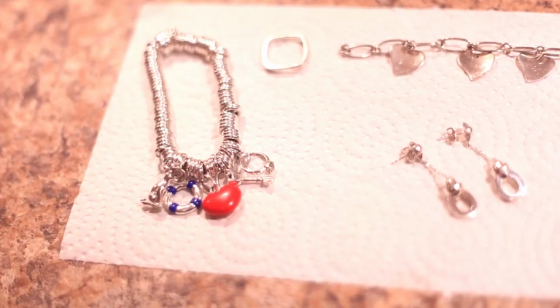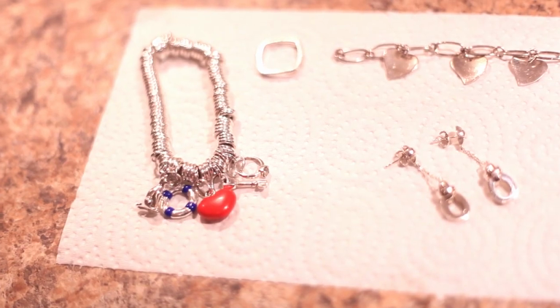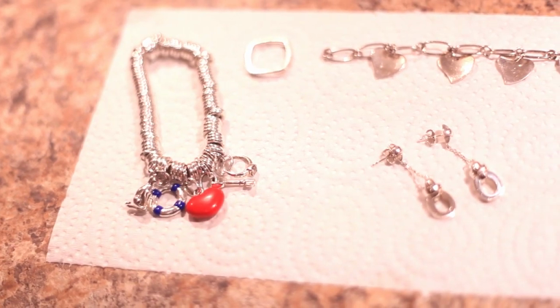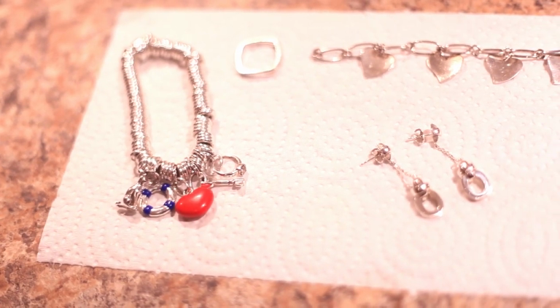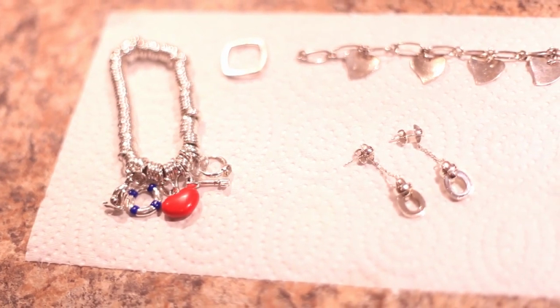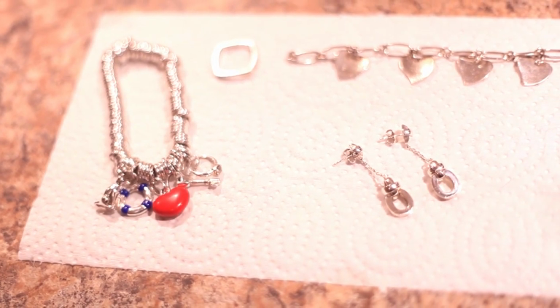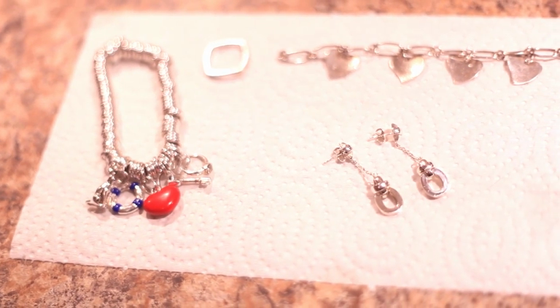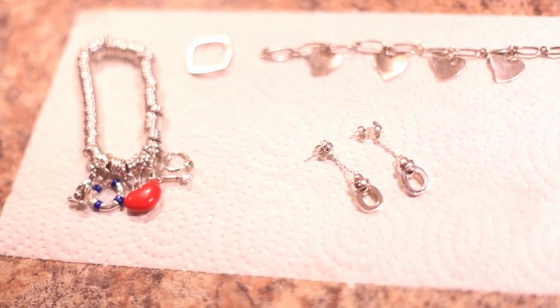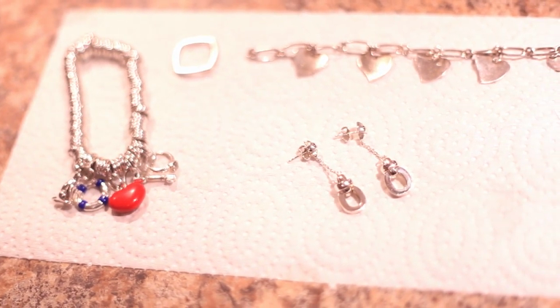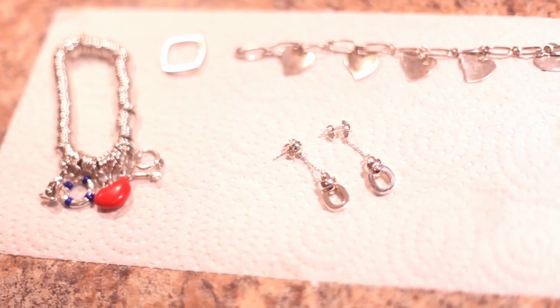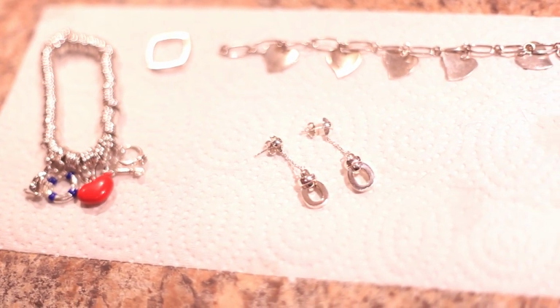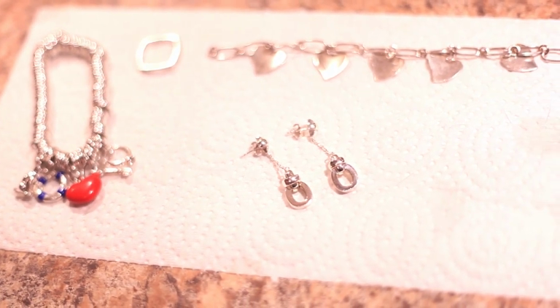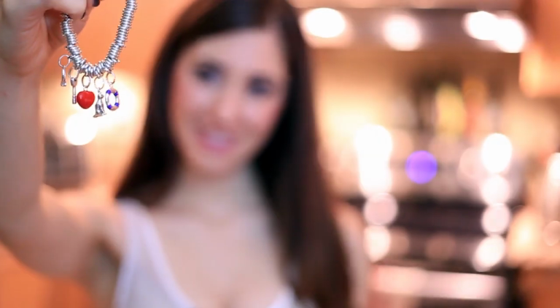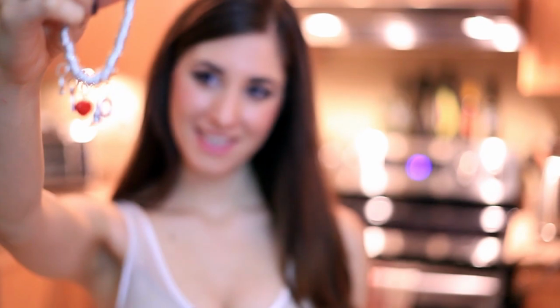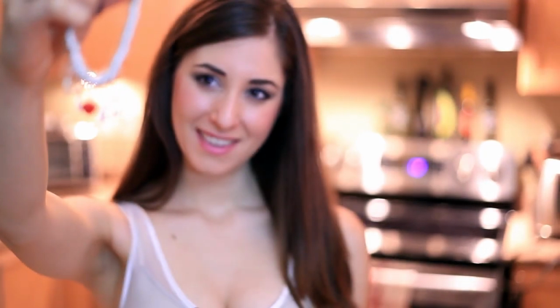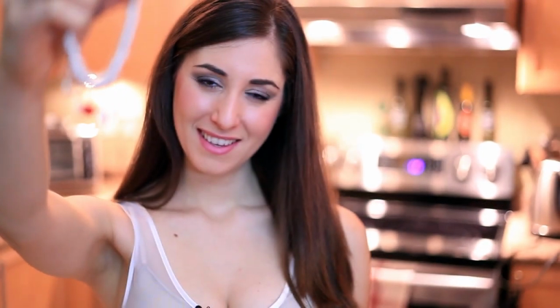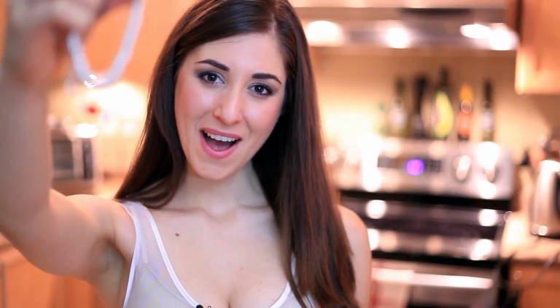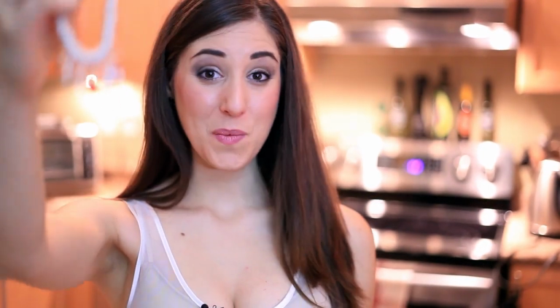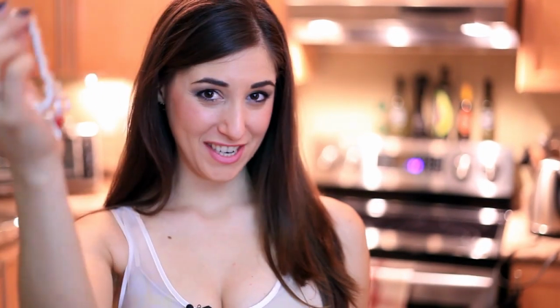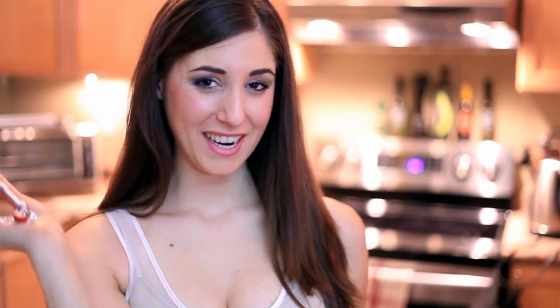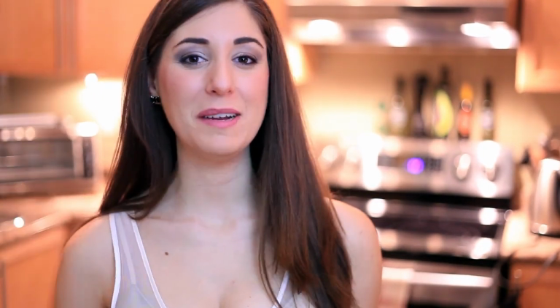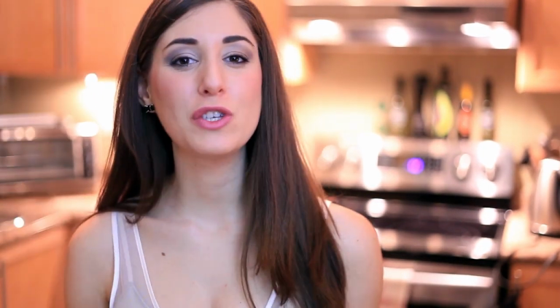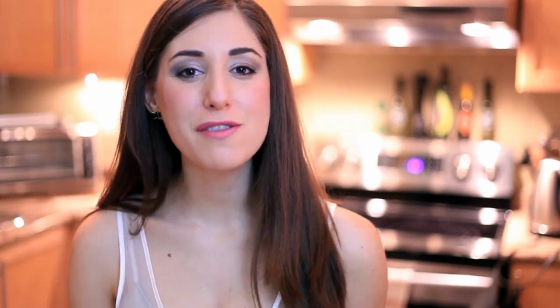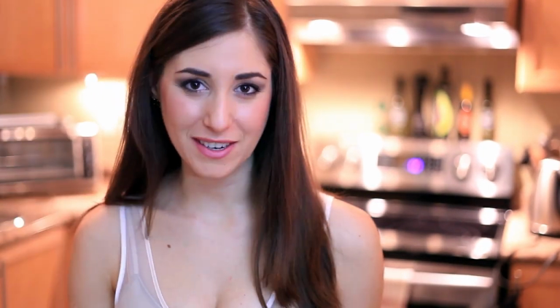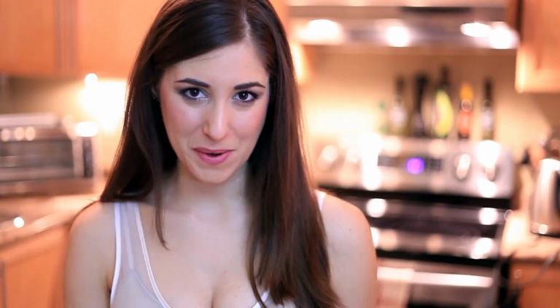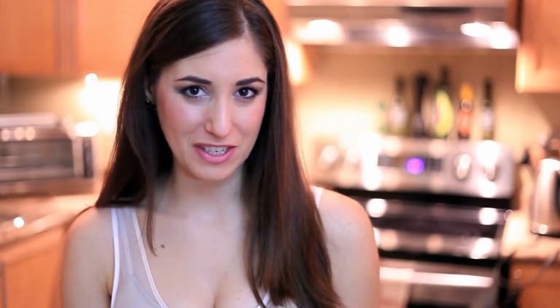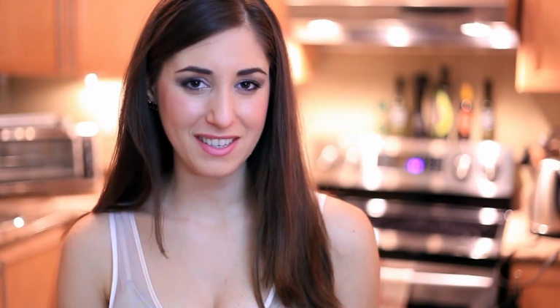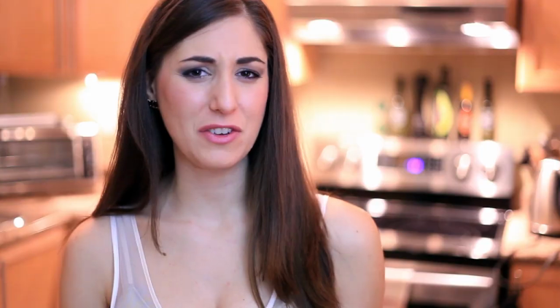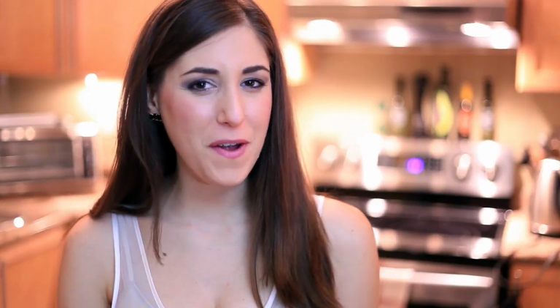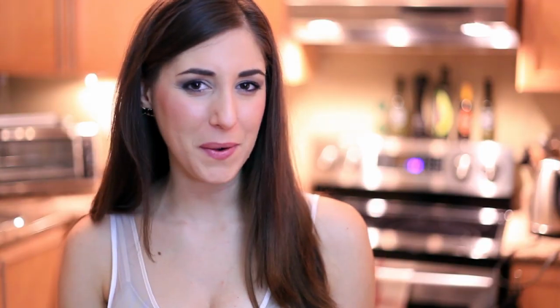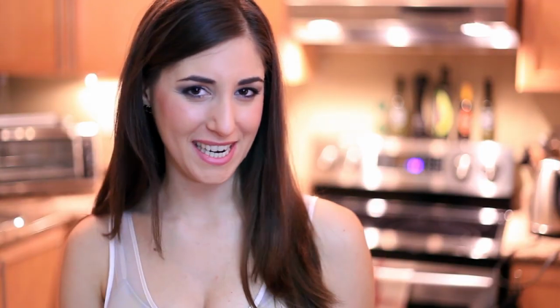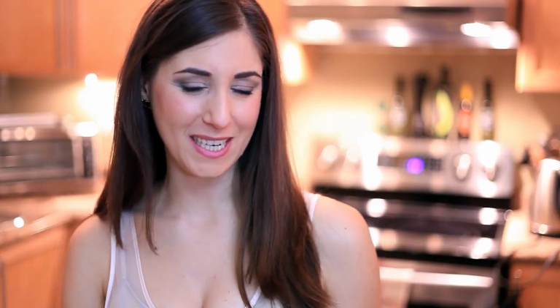All the jewelry came out looking gorgeous. I'm super impressed with this trick. I am so thrilled with the results of this very quick and easy tip.